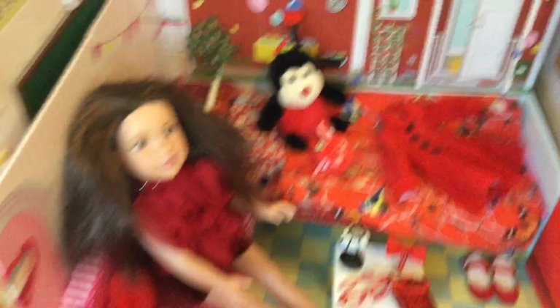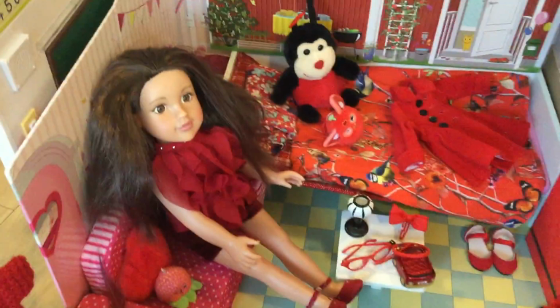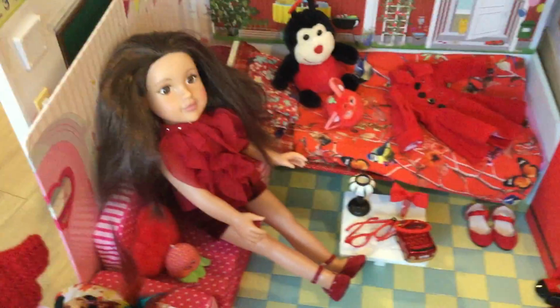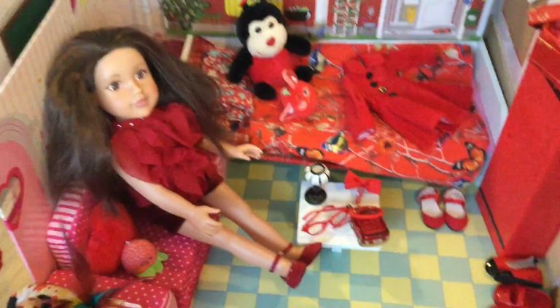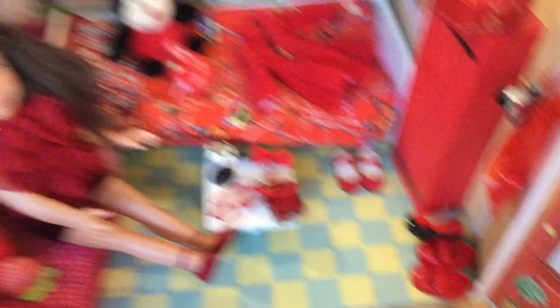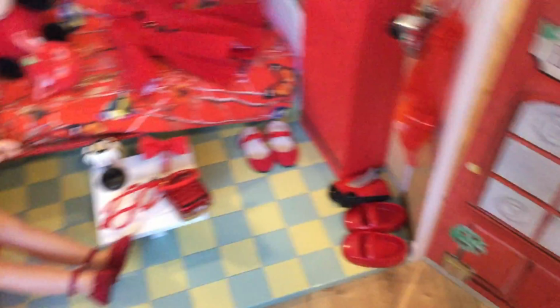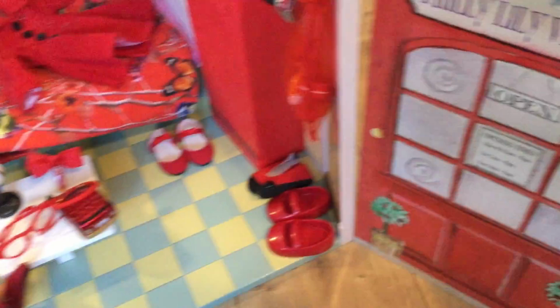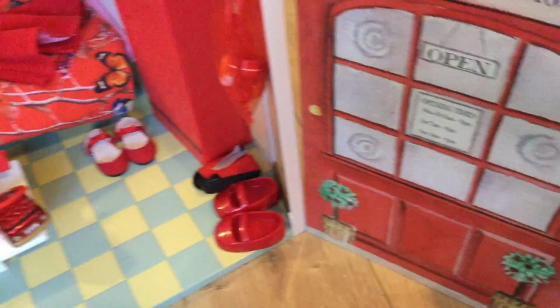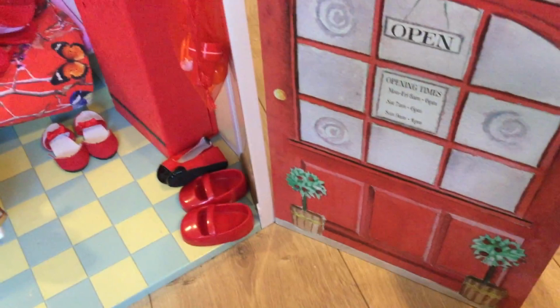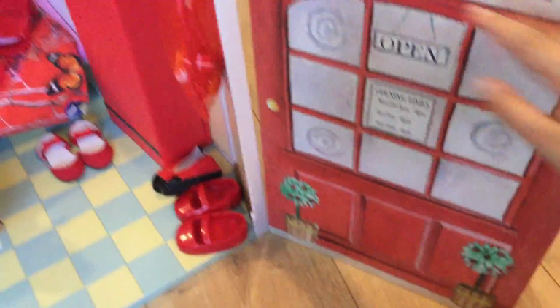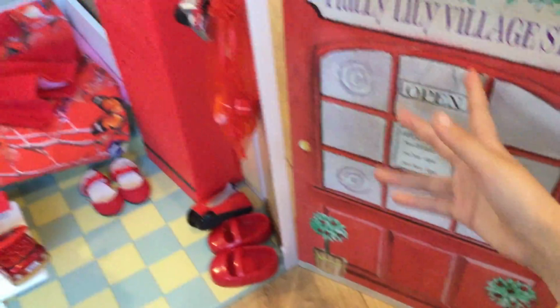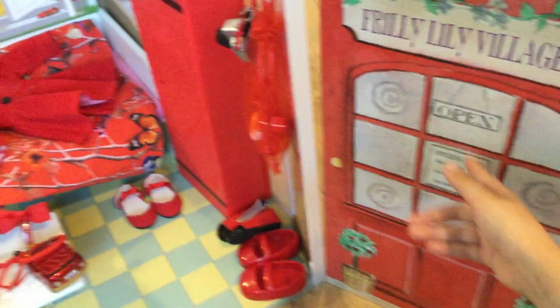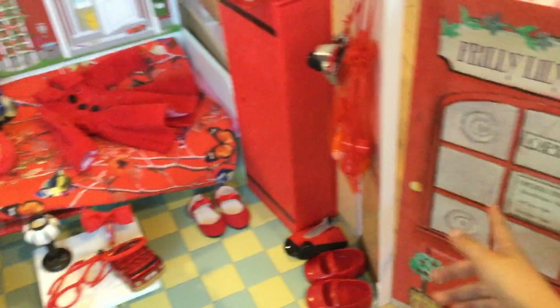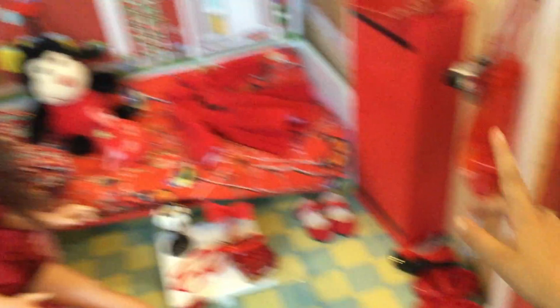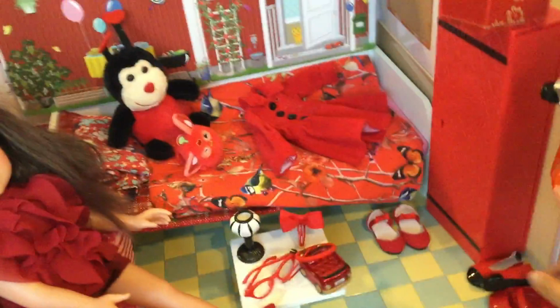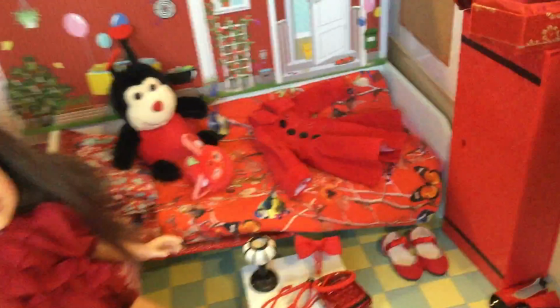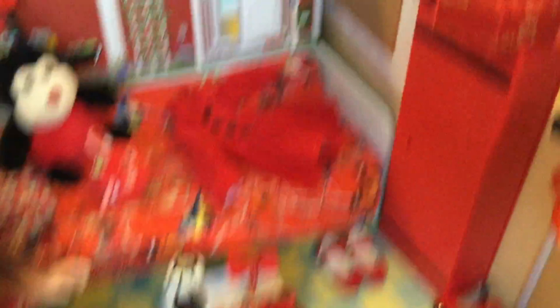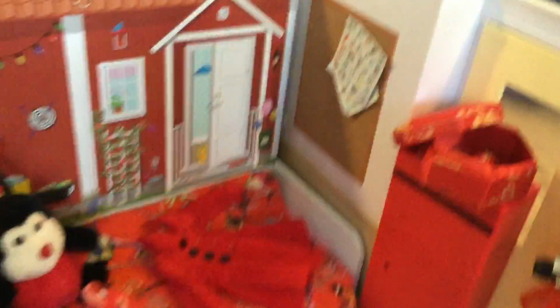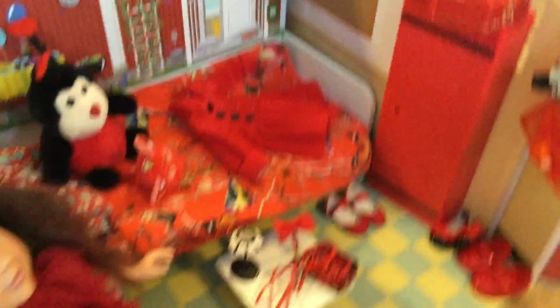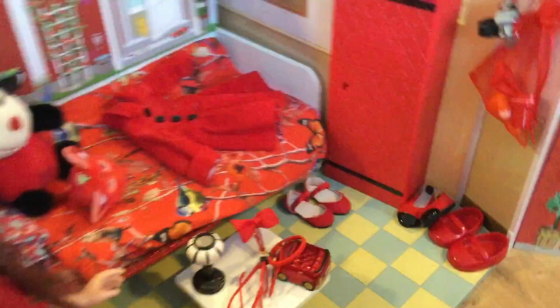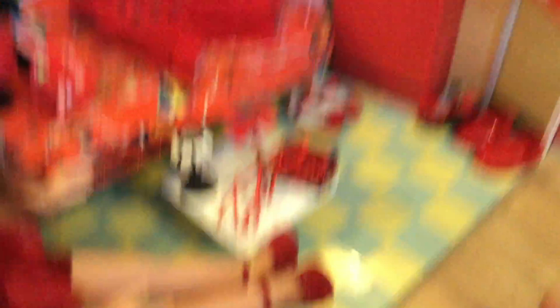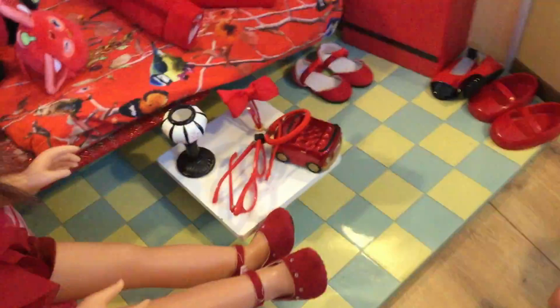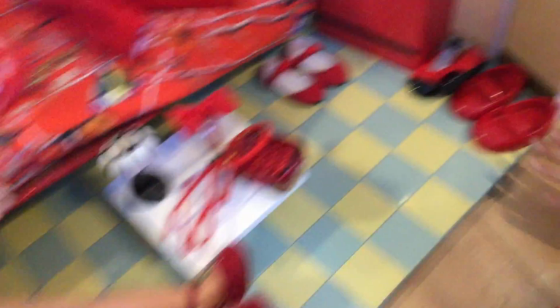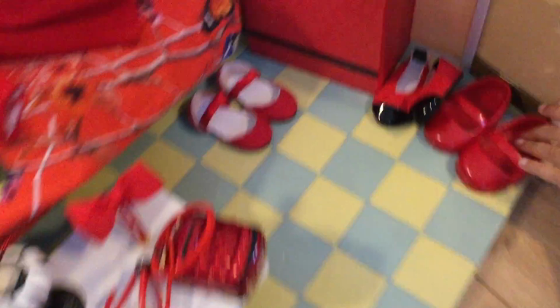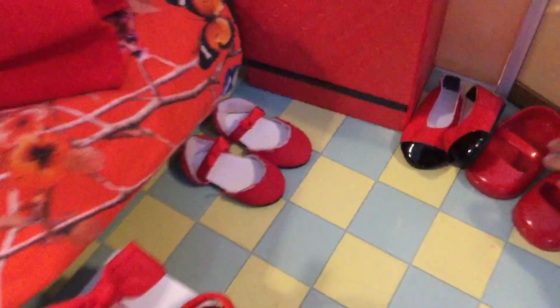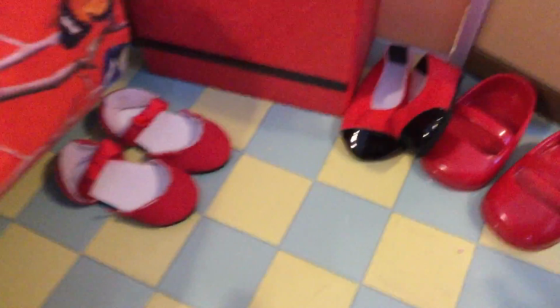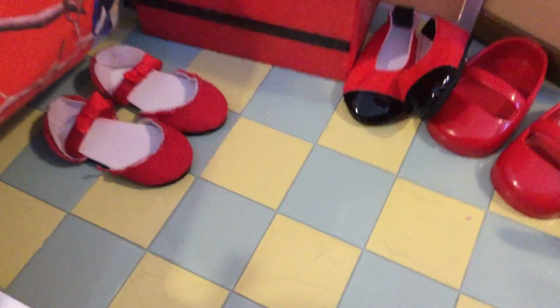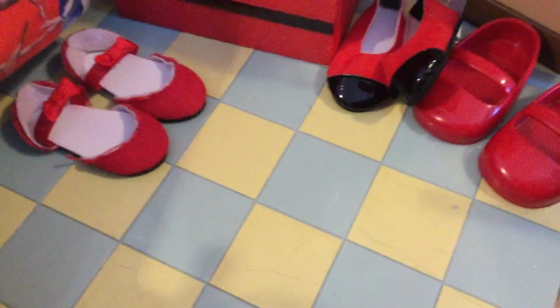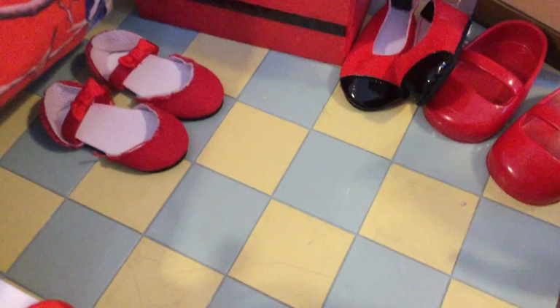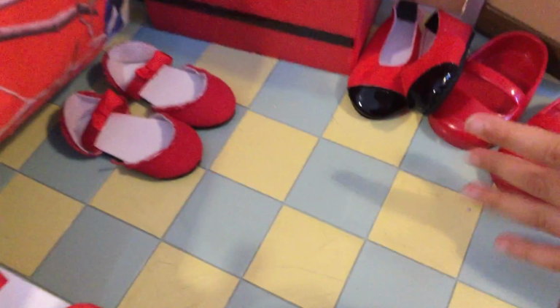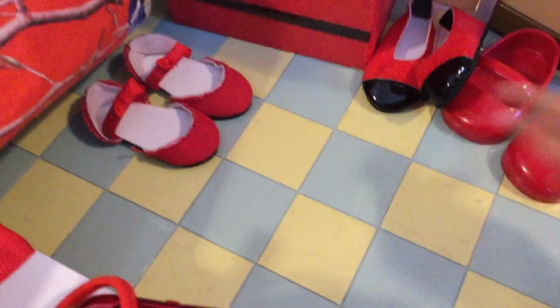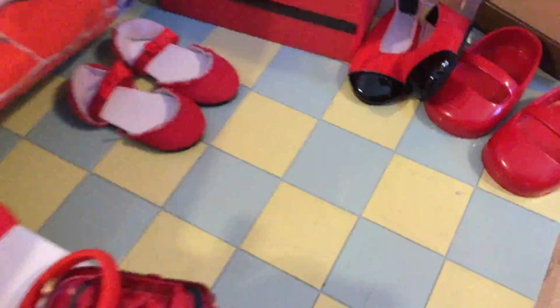Then up here is just like a wall. Here is her shoe collection, like because she collects shoes. Red shoes.